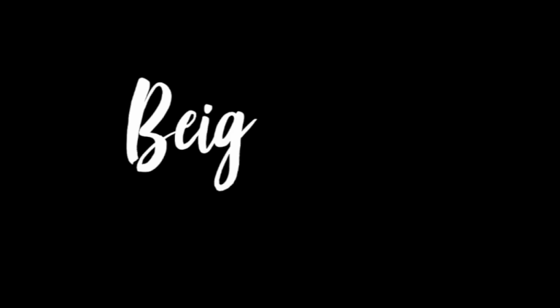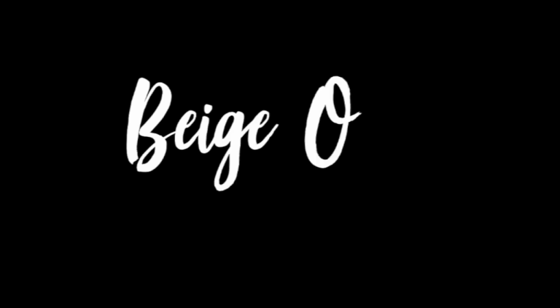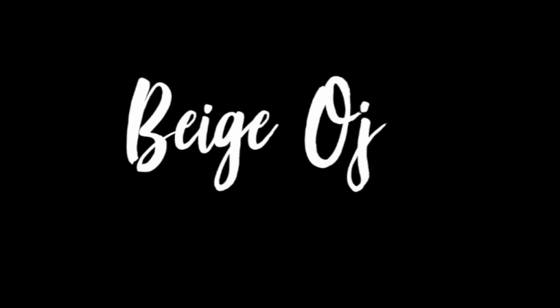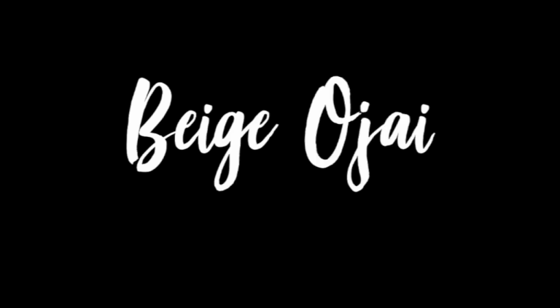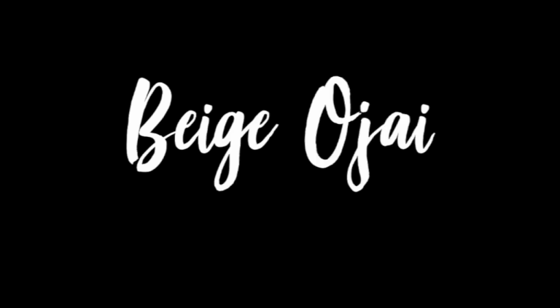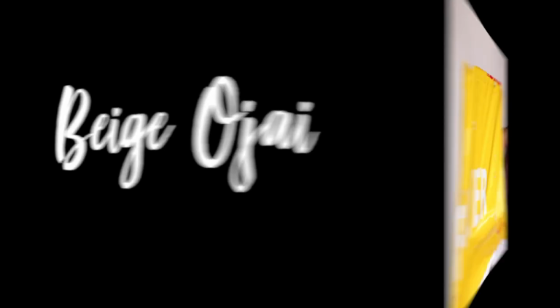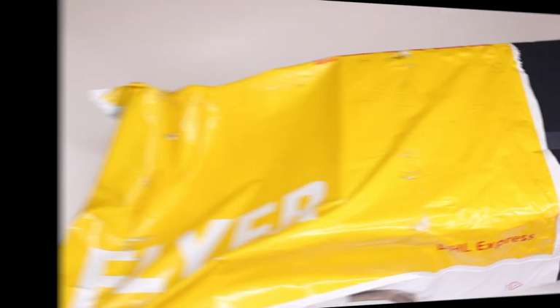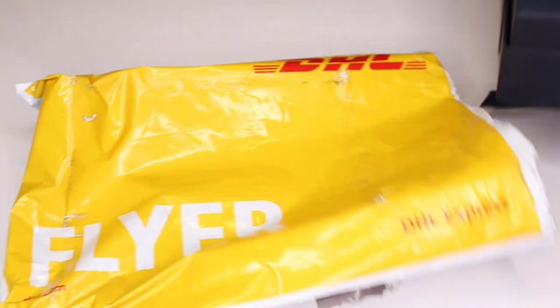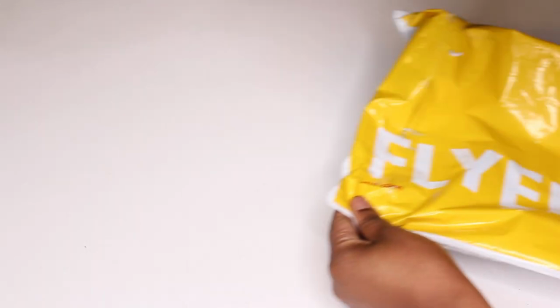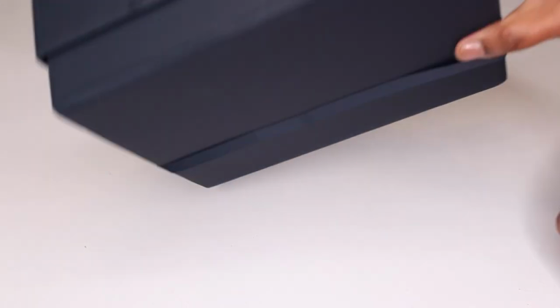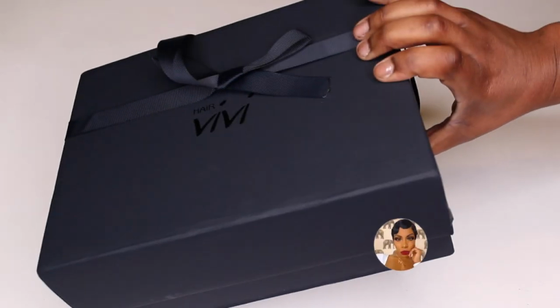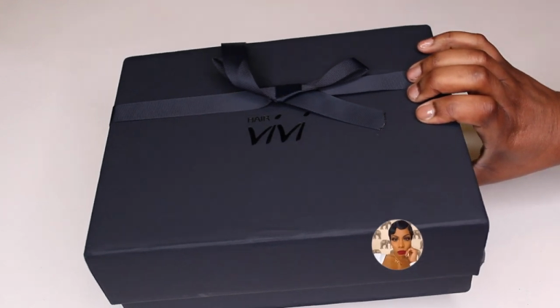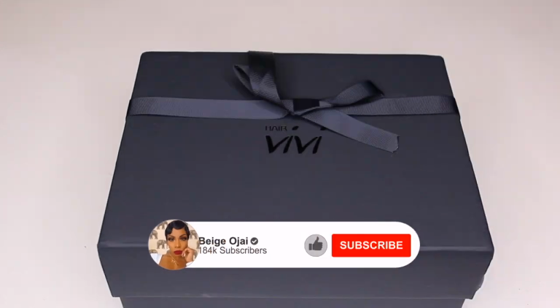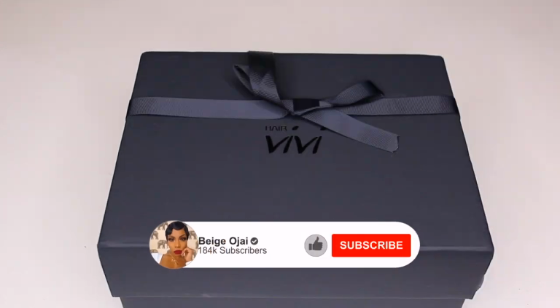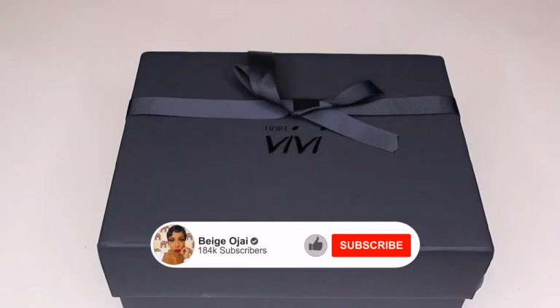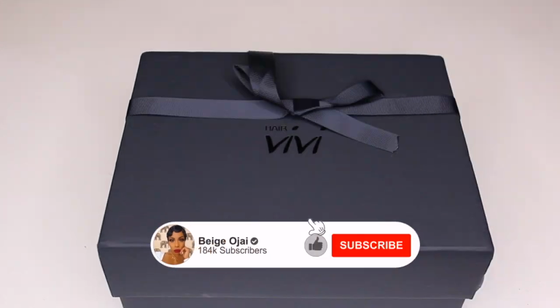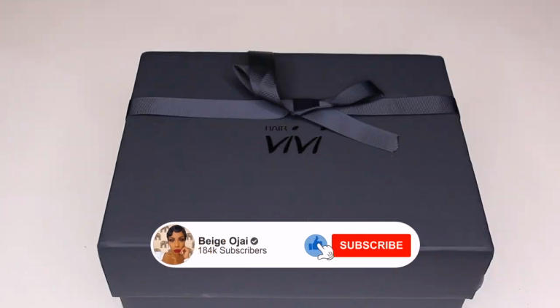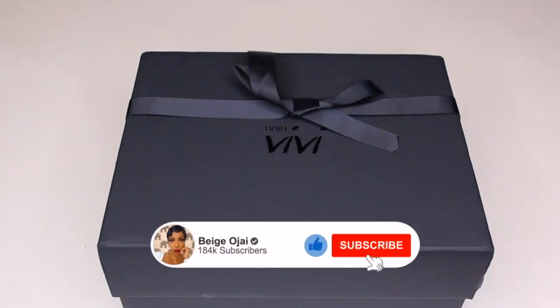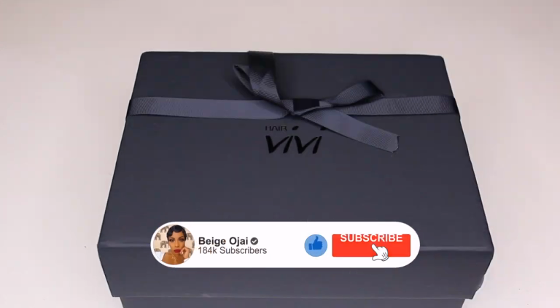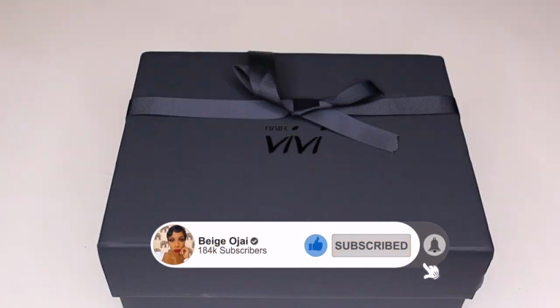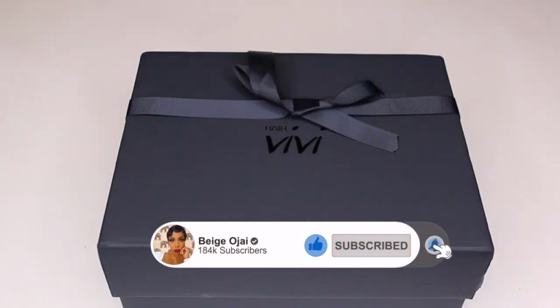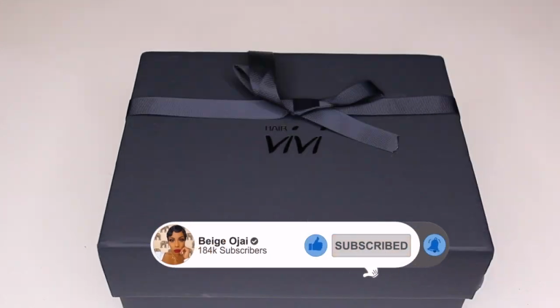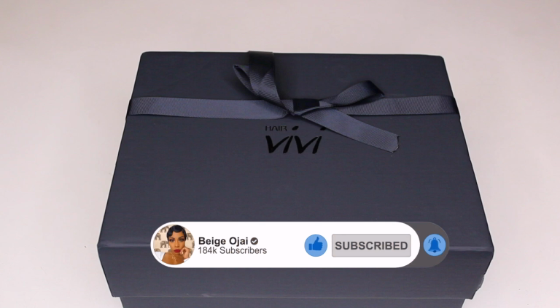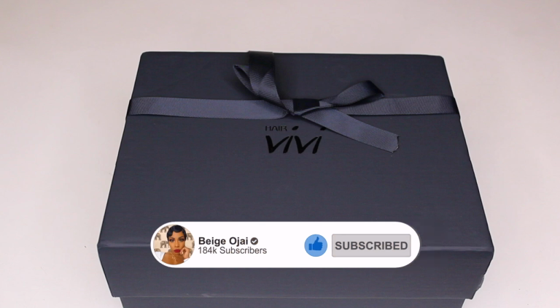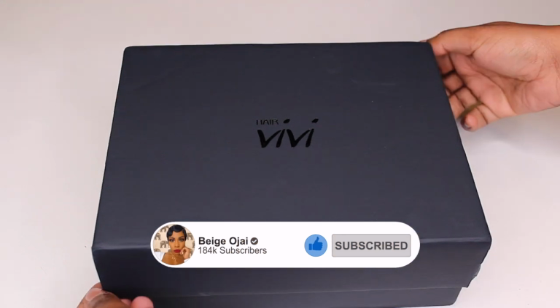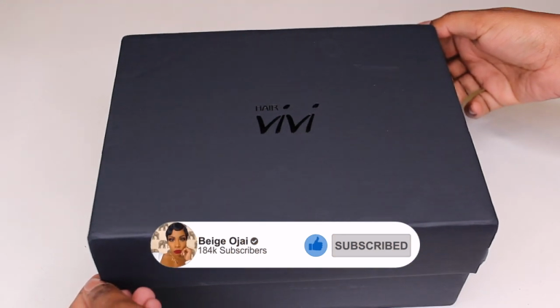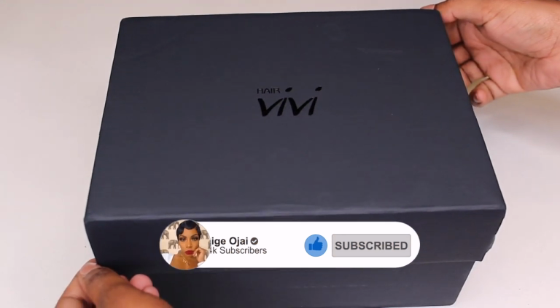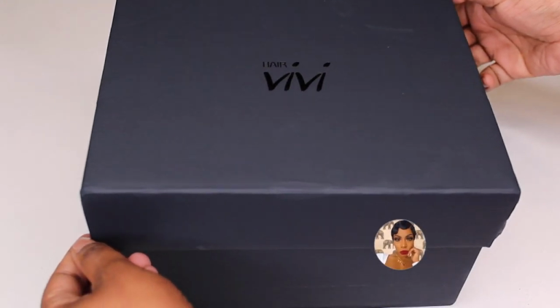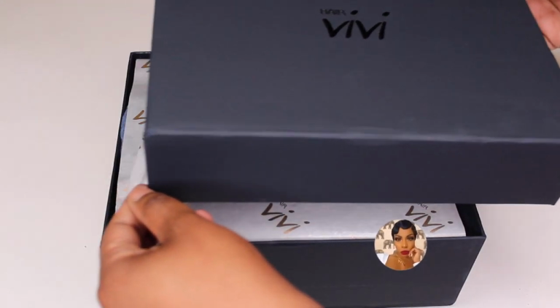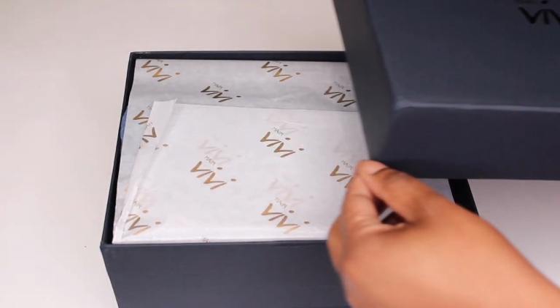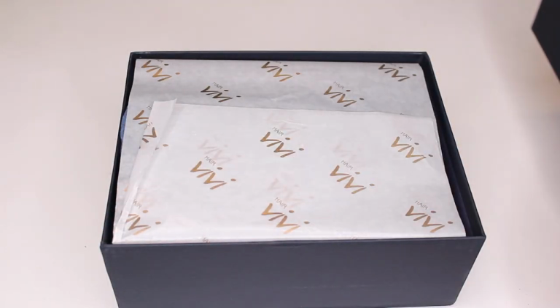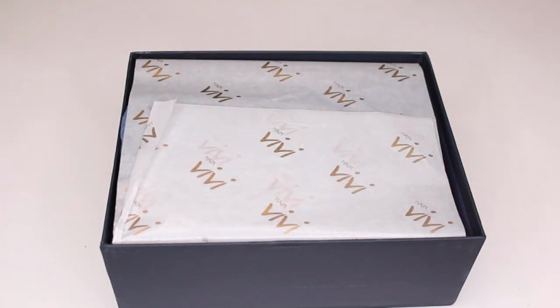Hey guys, welcome back to my channel. My name is Beige. If you are new here, welcome — don't forget to hit that subscribe button down below, give this video a thumbs up, and leave a comment down below in the comment section so that I know you stopped by. Today's video is going to be a tutorial on this wig.